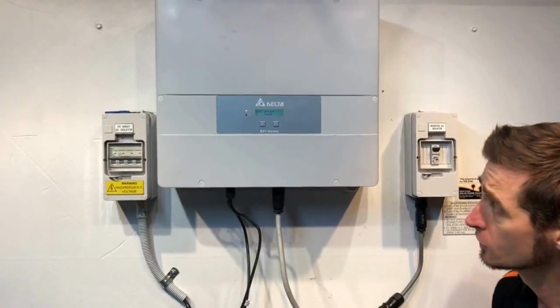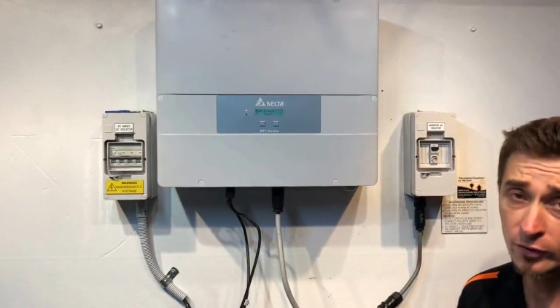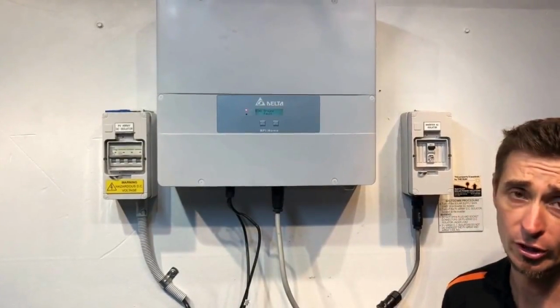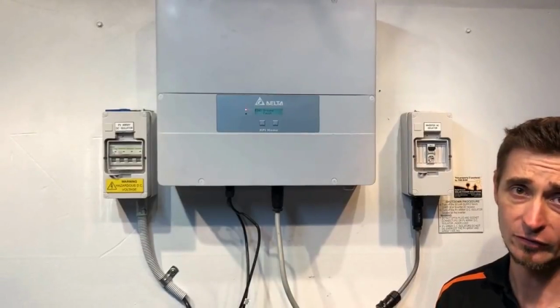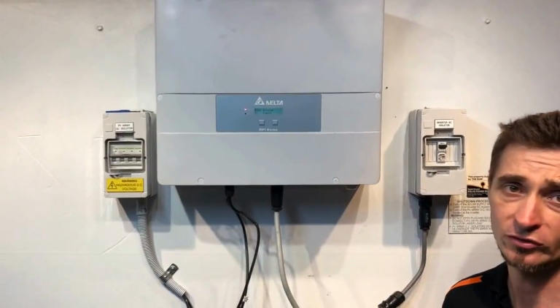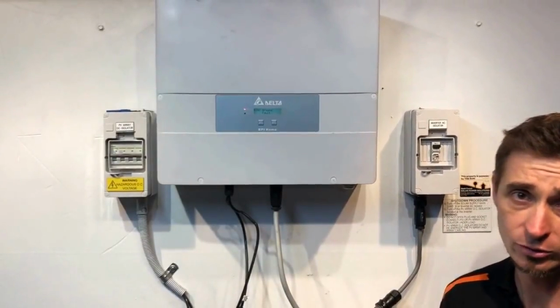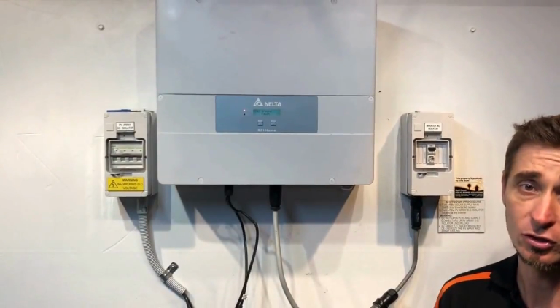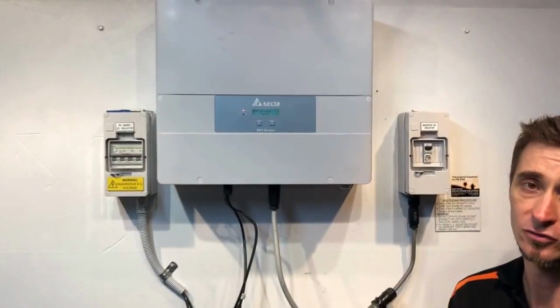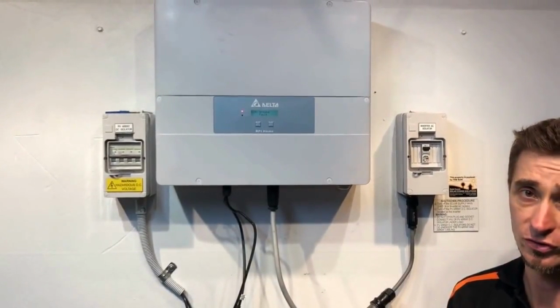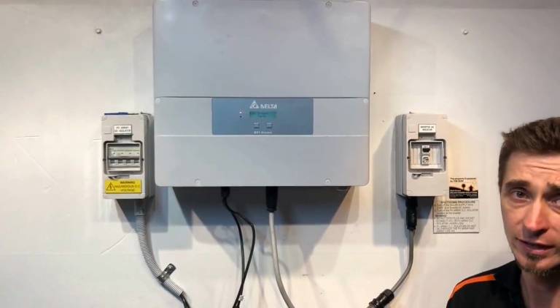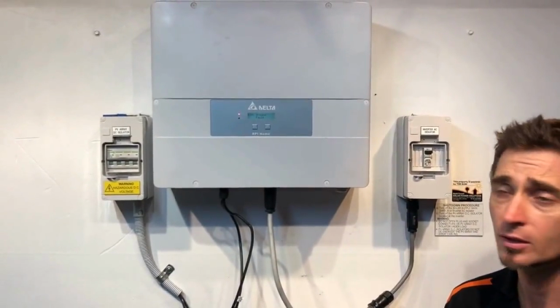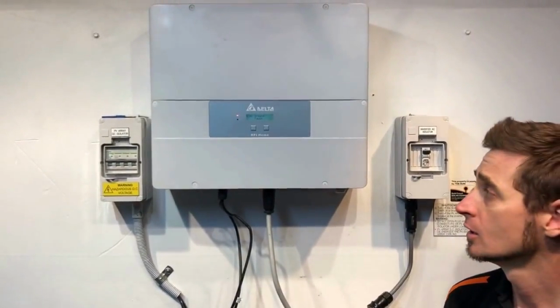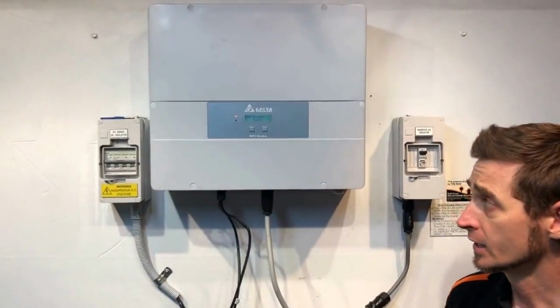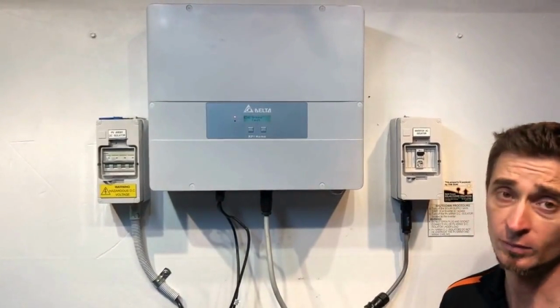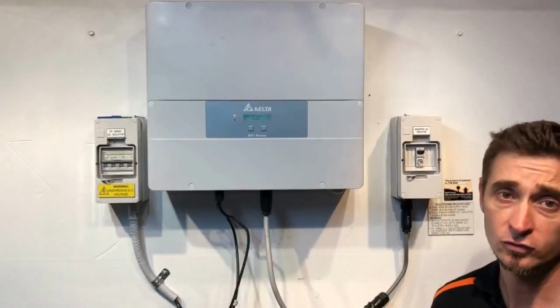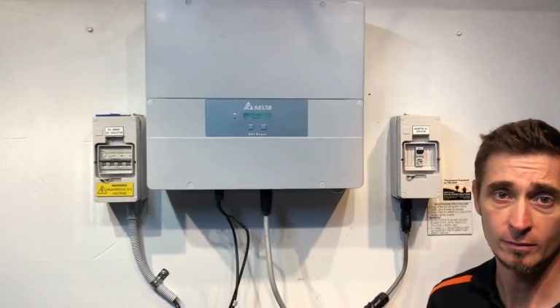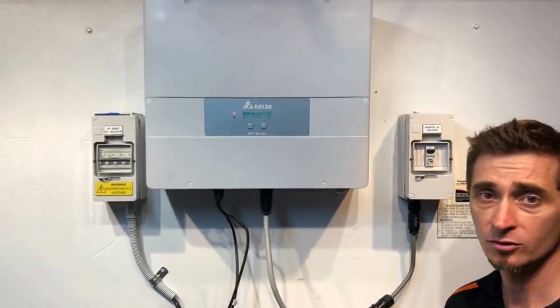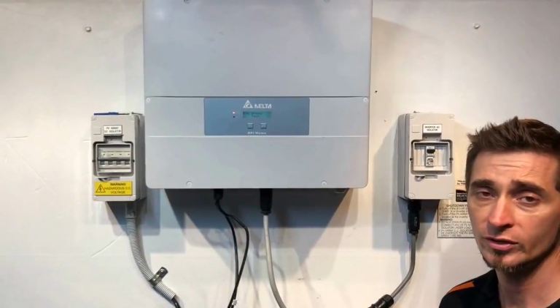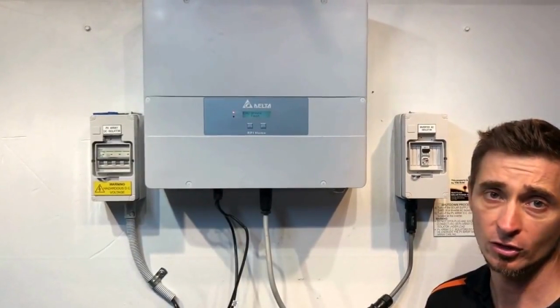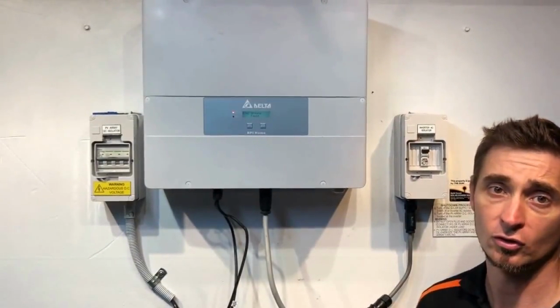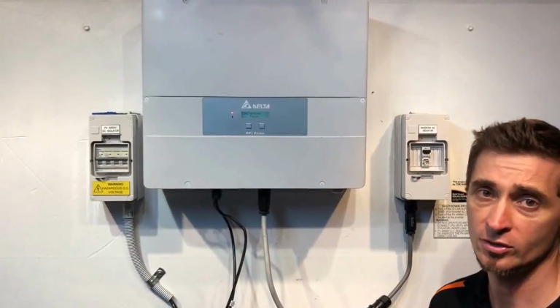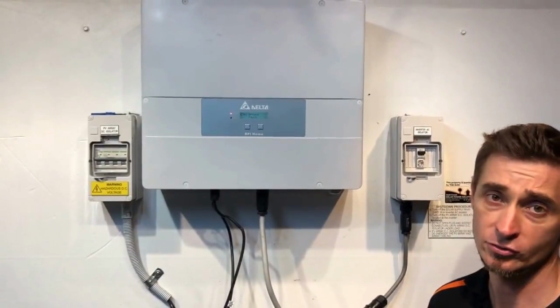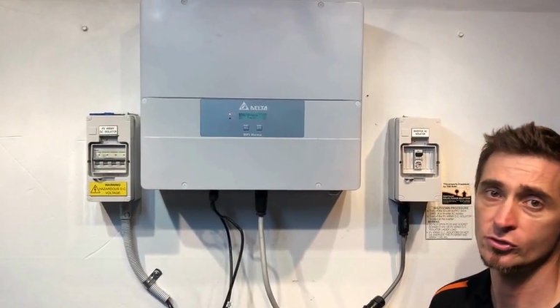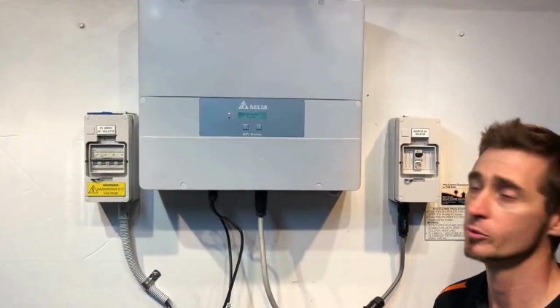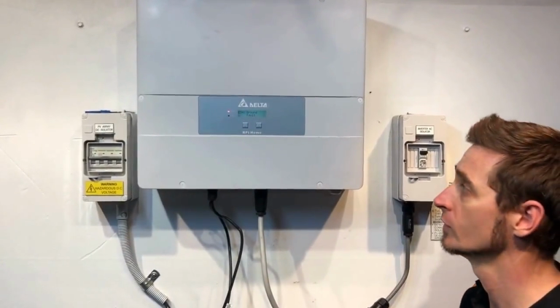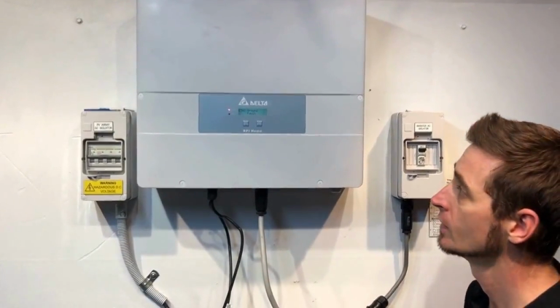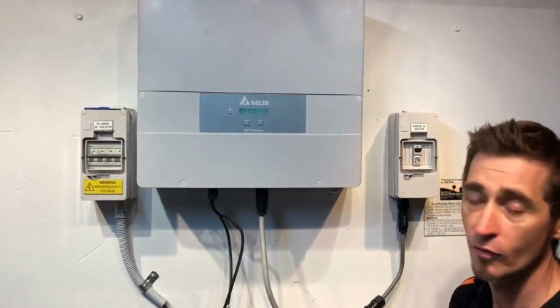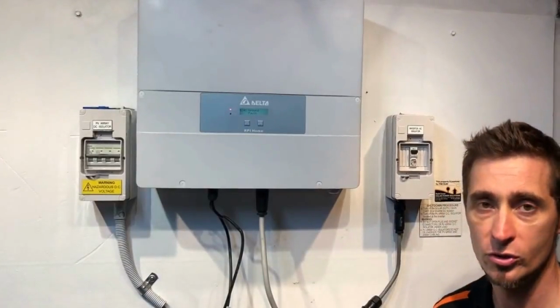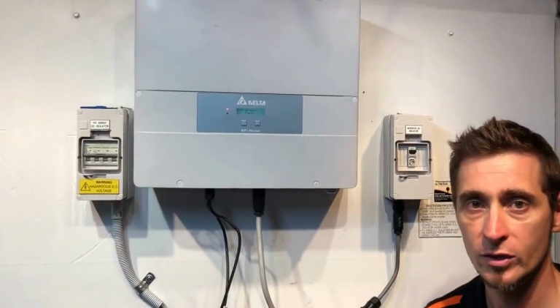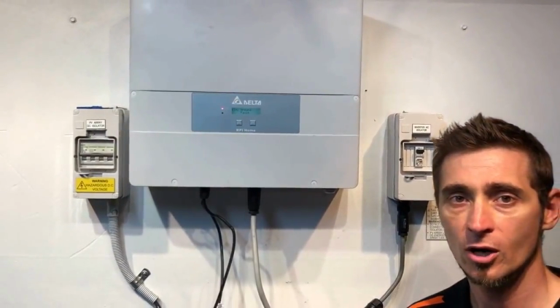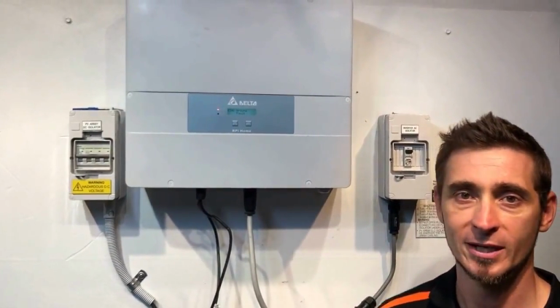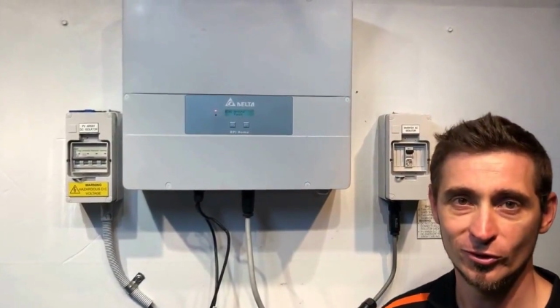If you're on the Gold Coast or South East Queensland, Gold Coast Solar Power Solutions can certainly help. If you're somewhere else, I'd recommend getting in contact with a local accredited solar electrician who can help you further. Thanks for watching — I hope it's been helpful.